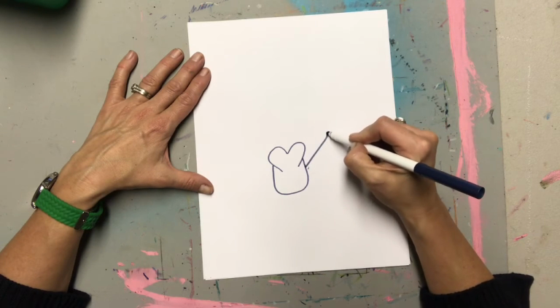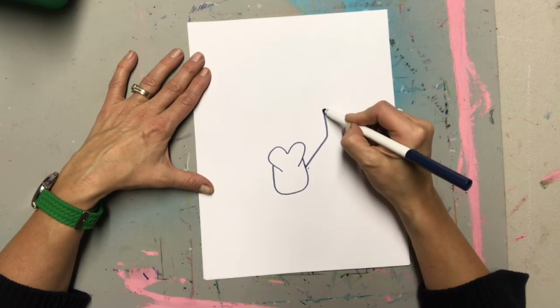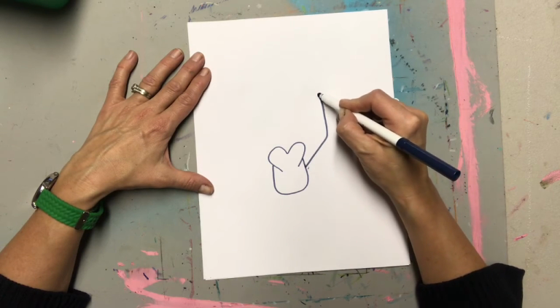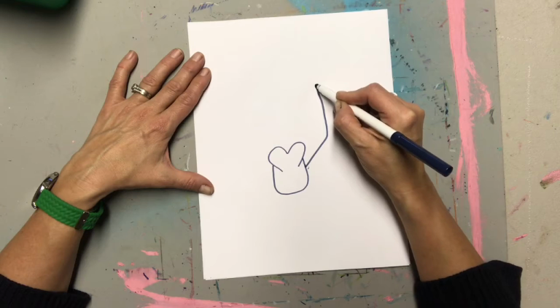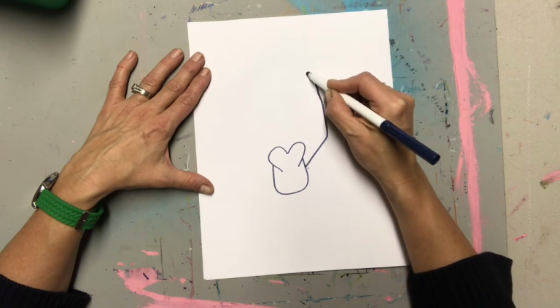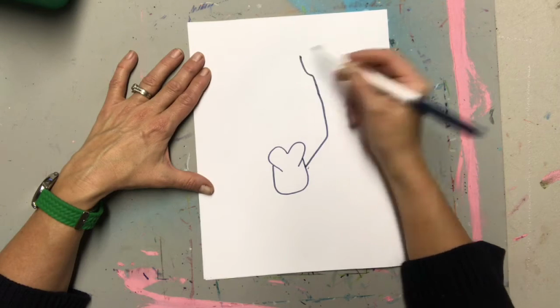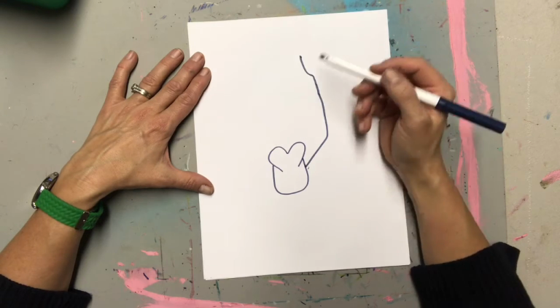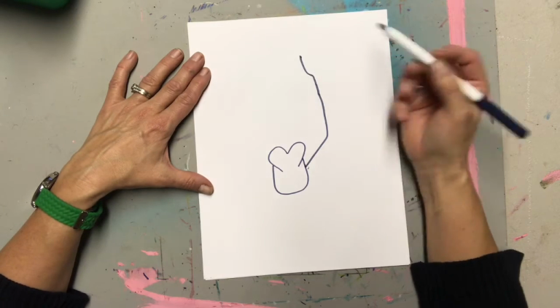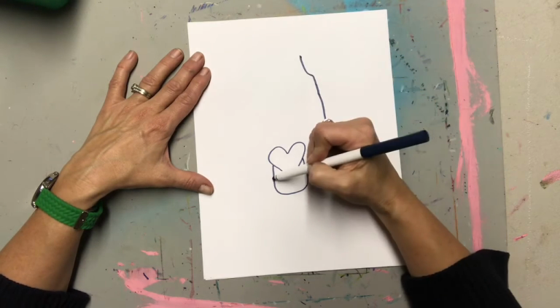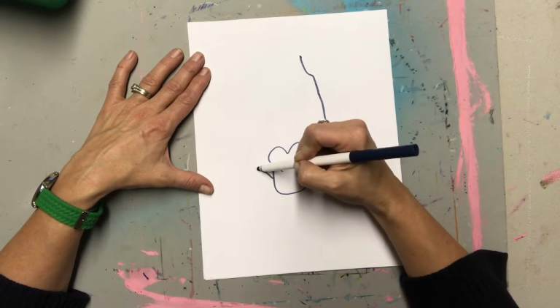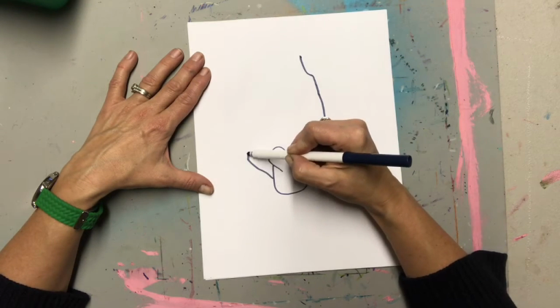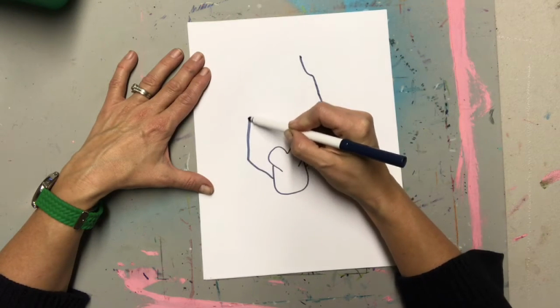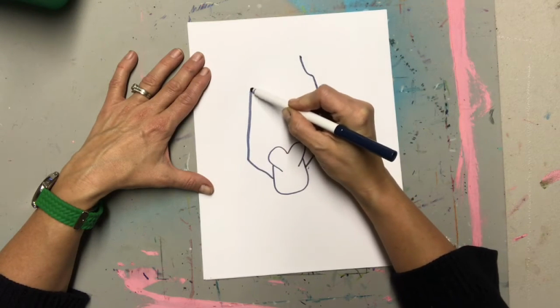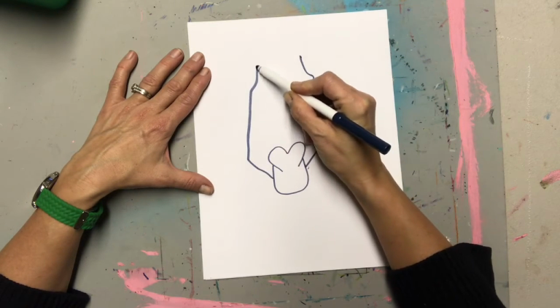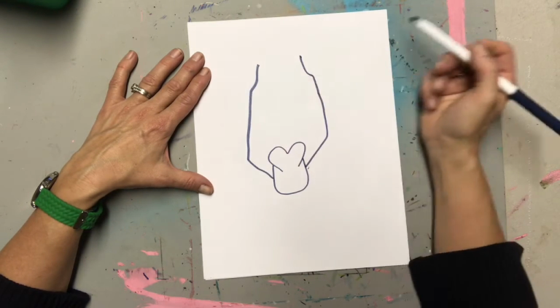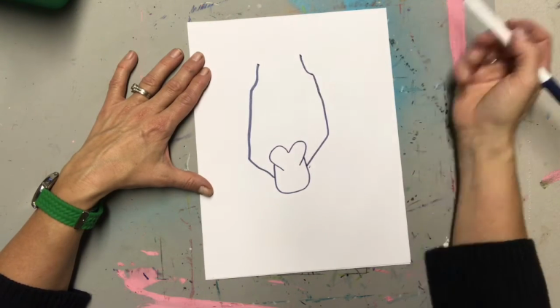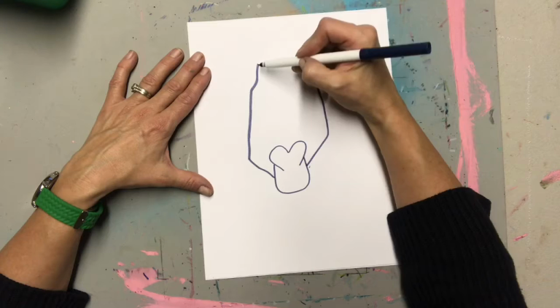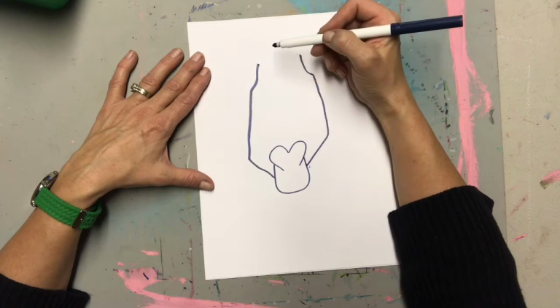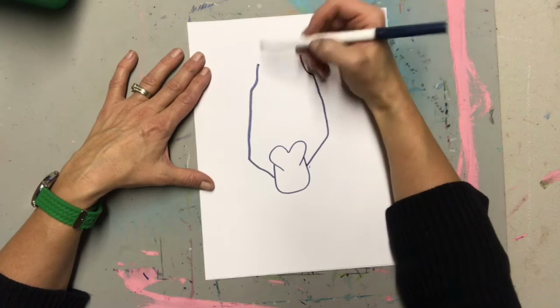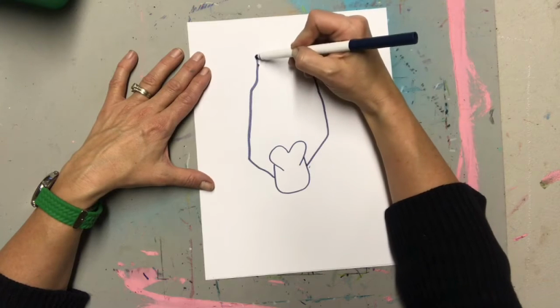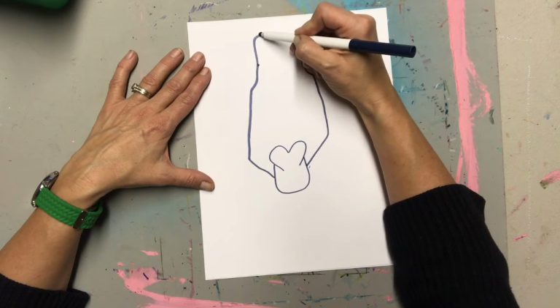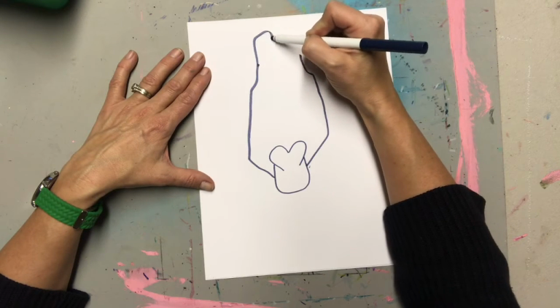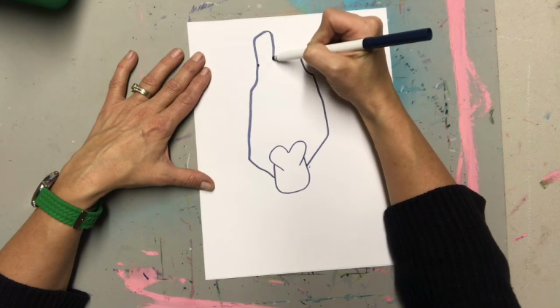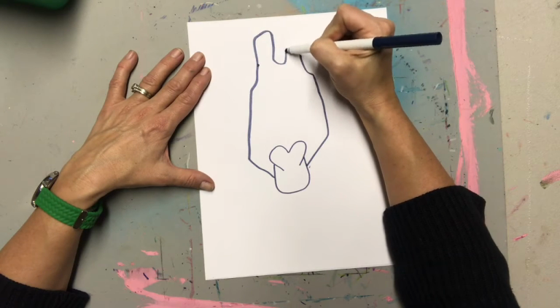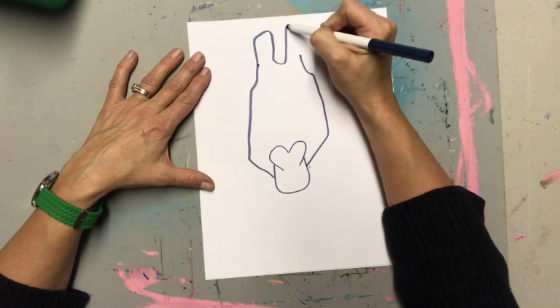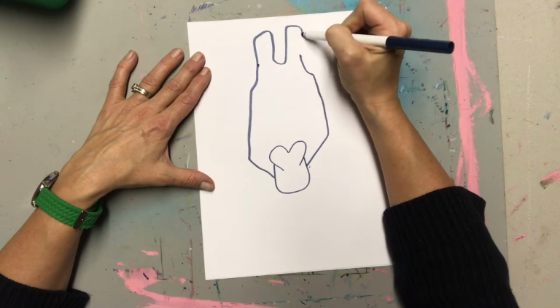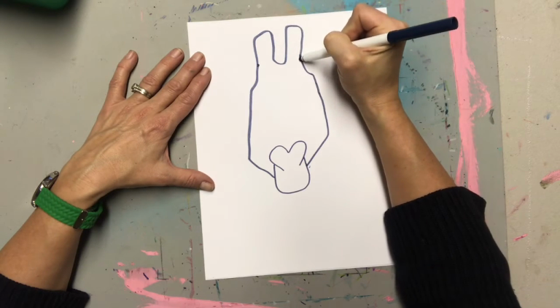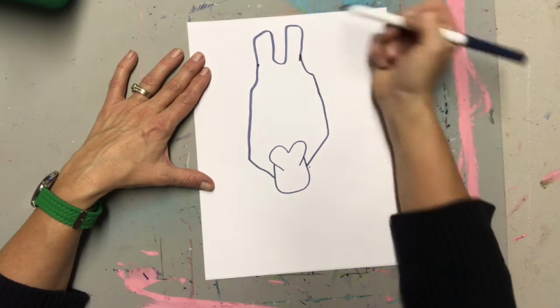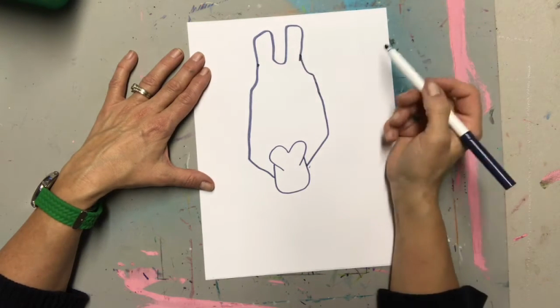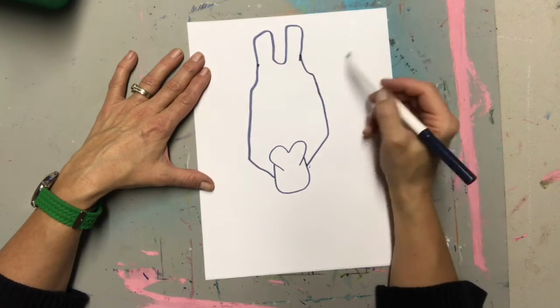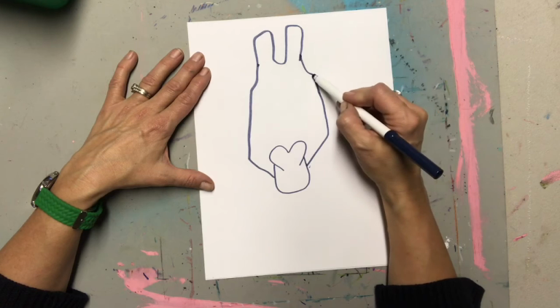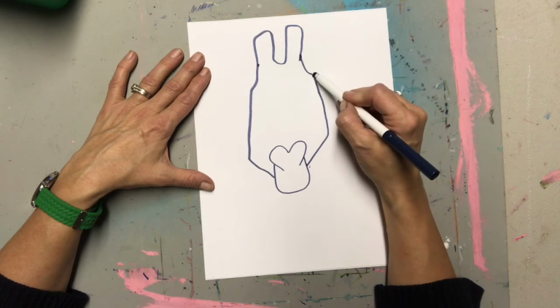Now we're gonna draw sort of like a diamond shape with a little bump in at the top, and this is gonna be for the top of the head. Oh yes, that classic giraffe shape!